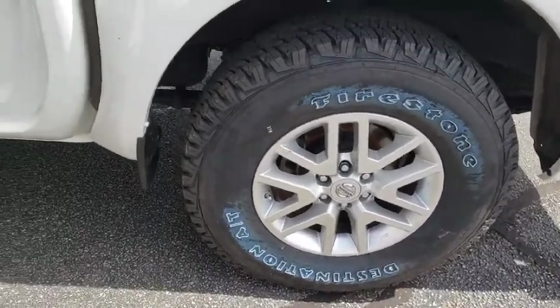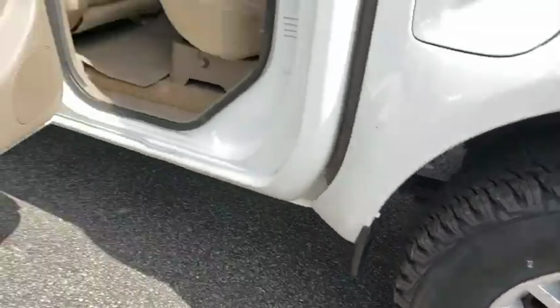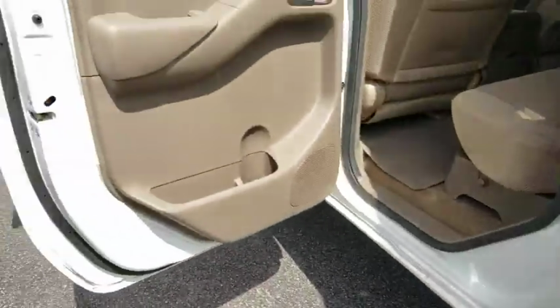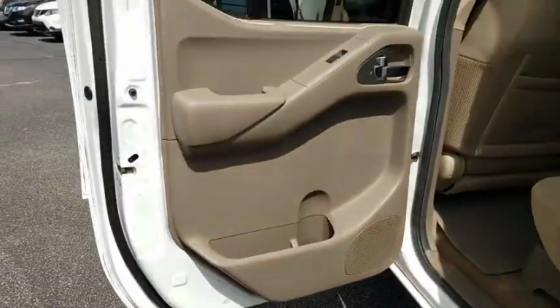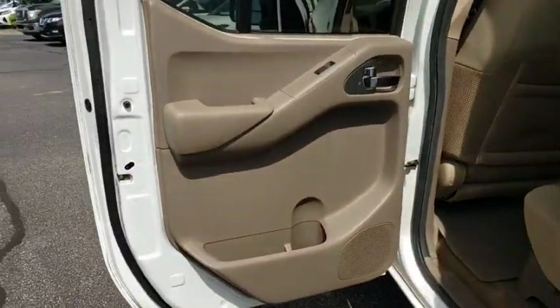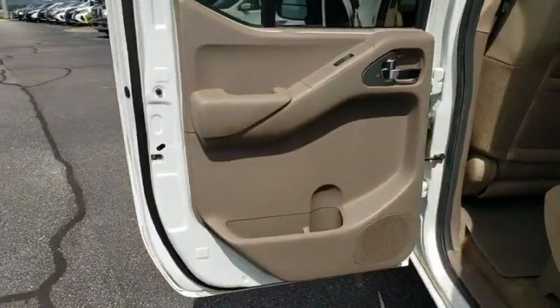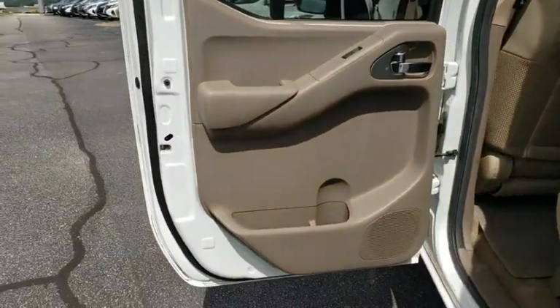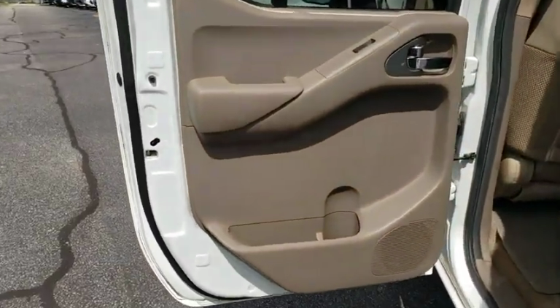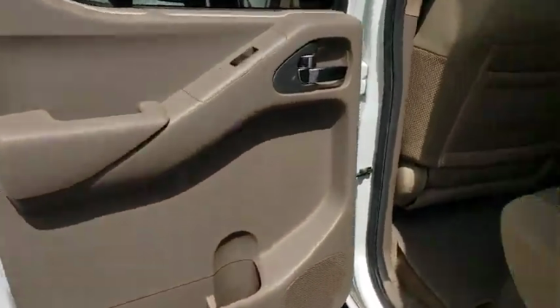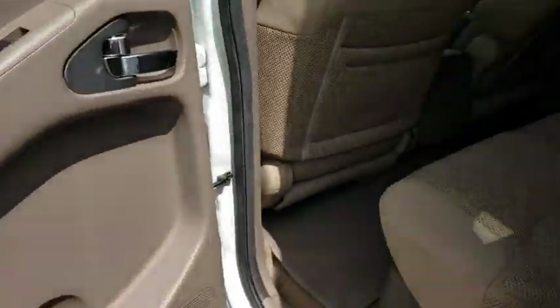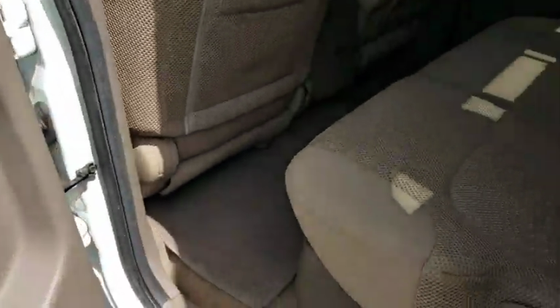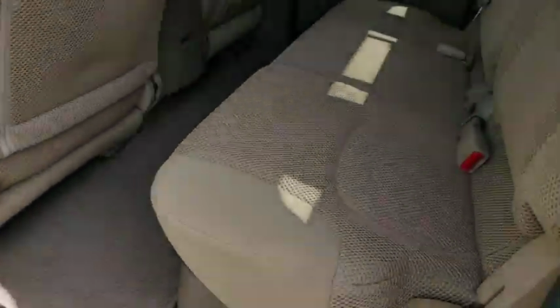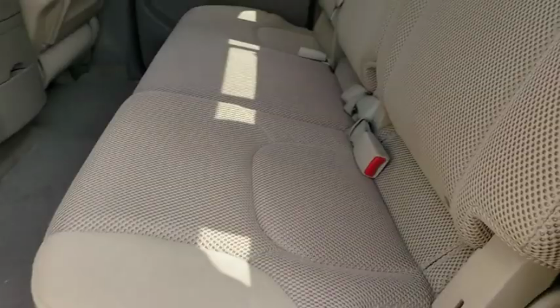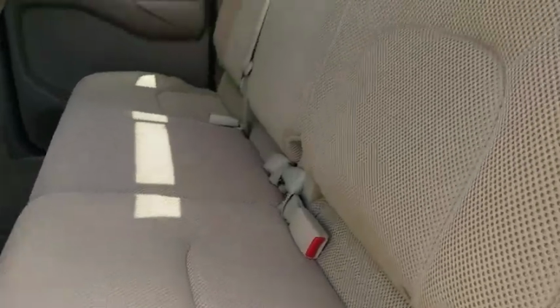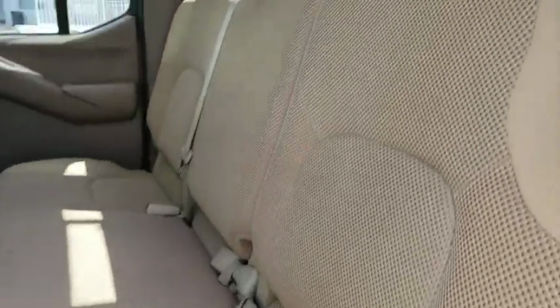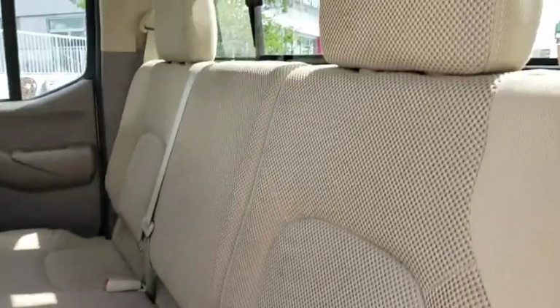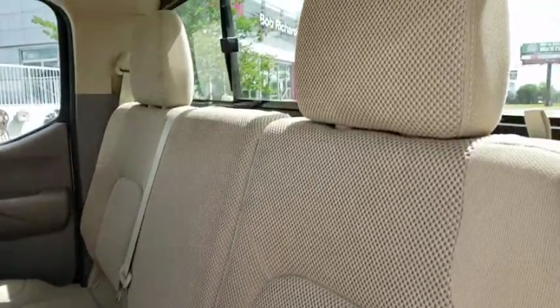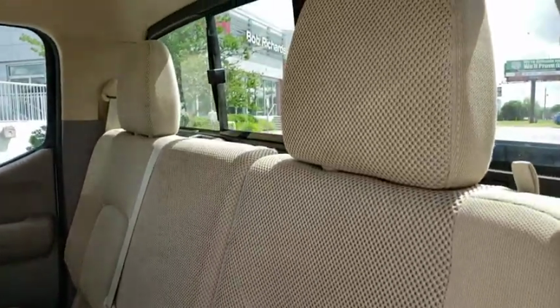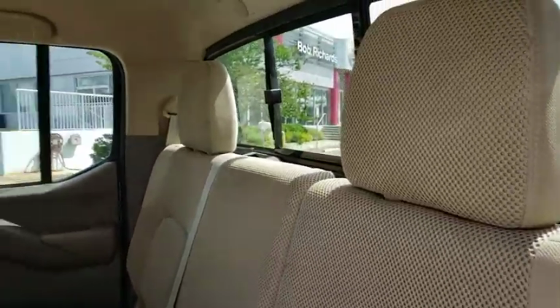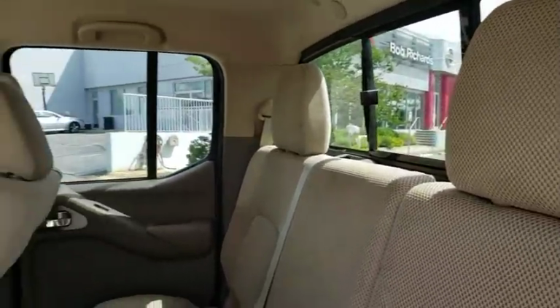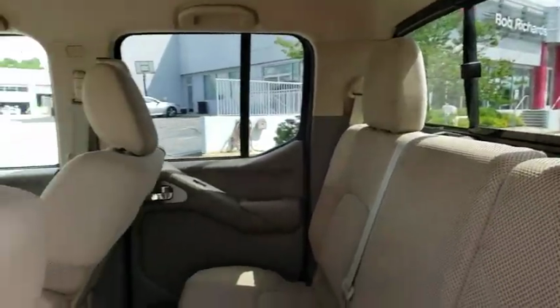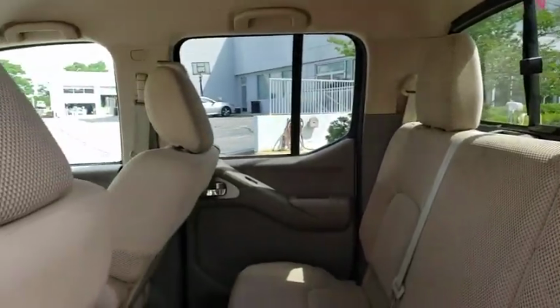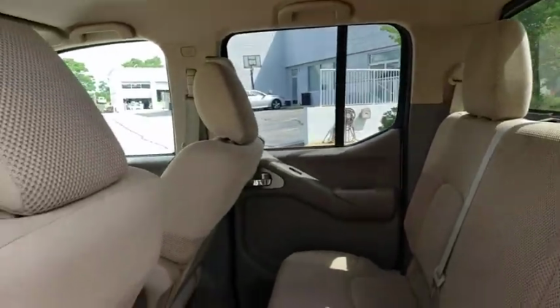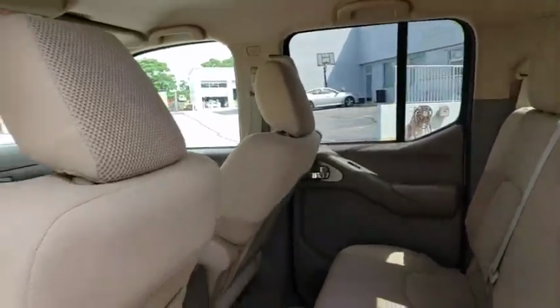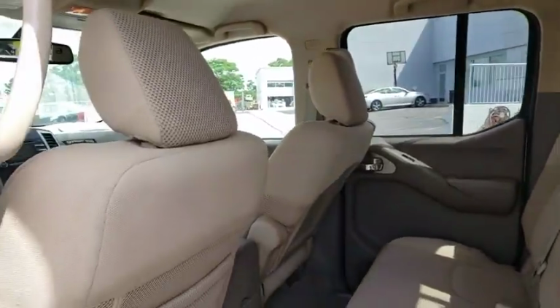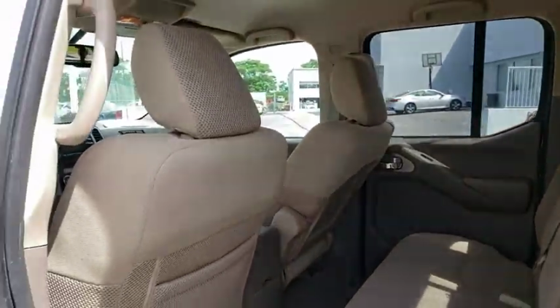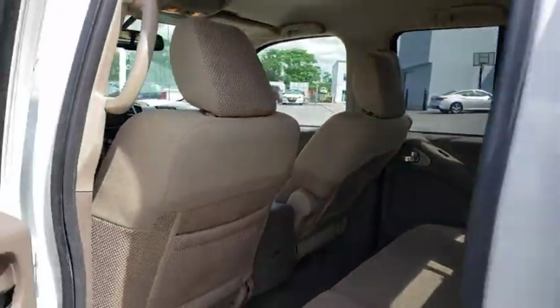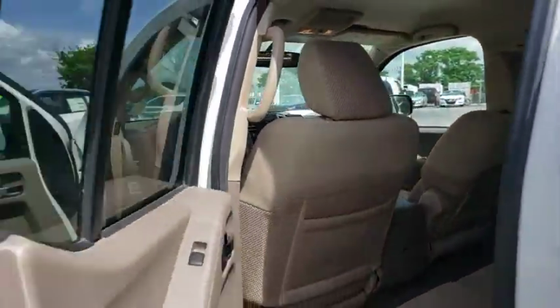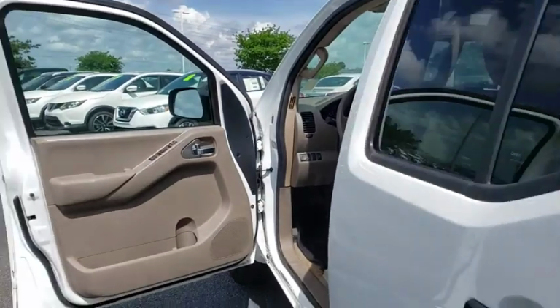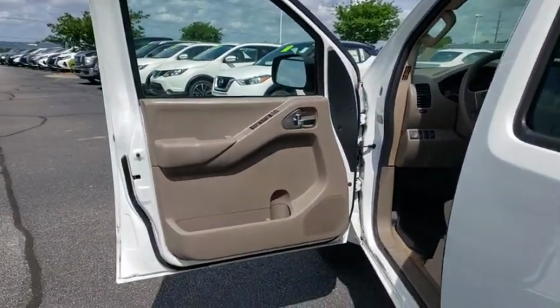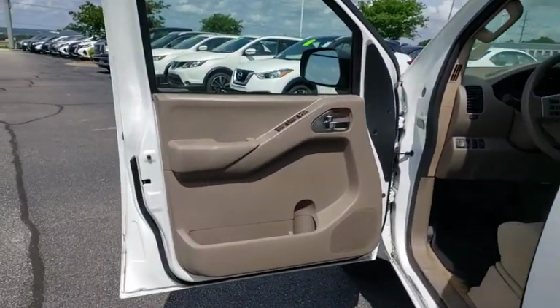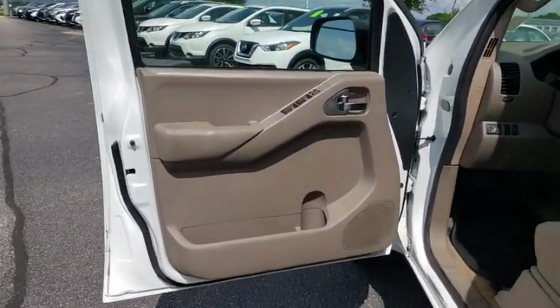Bed liner, fog lights, CD player, rear window defroster, power windows, heated front seats, and electronic stability control.